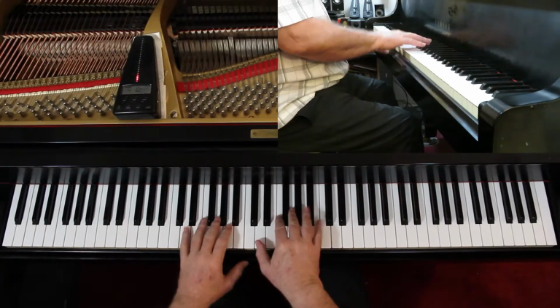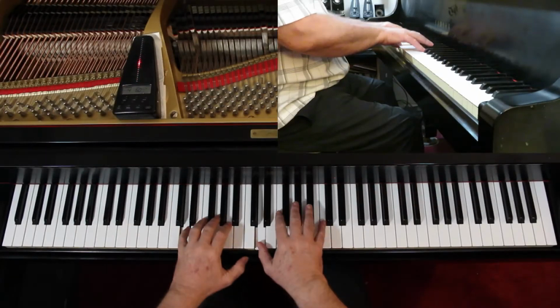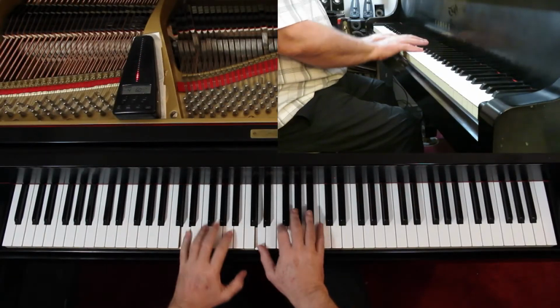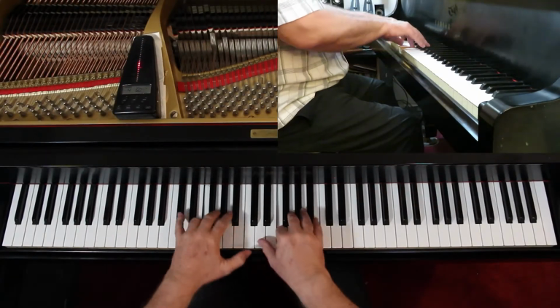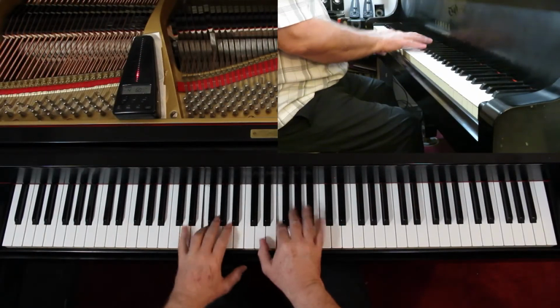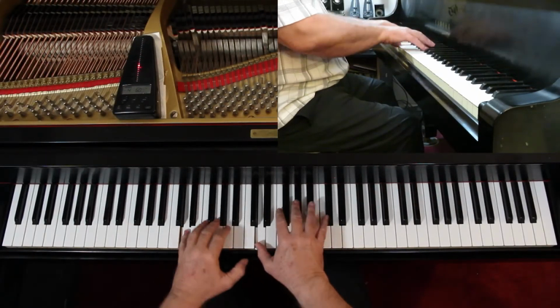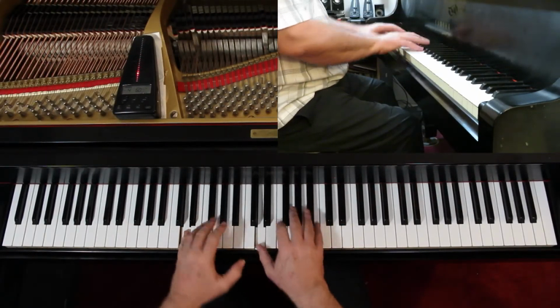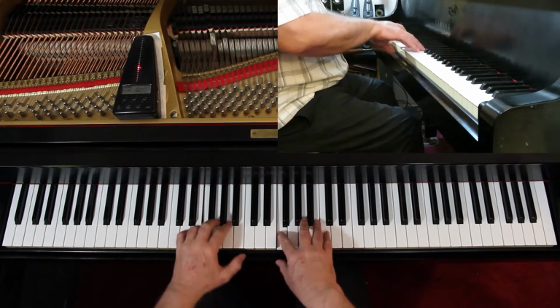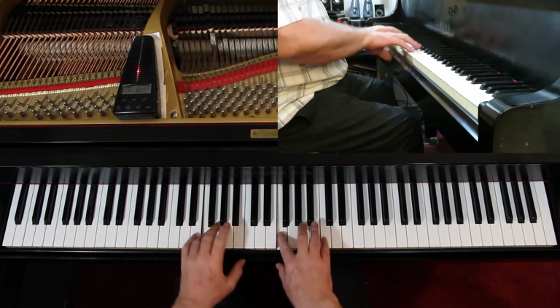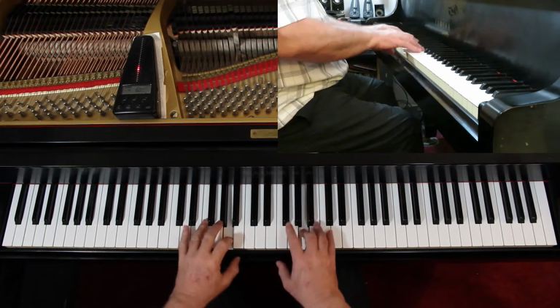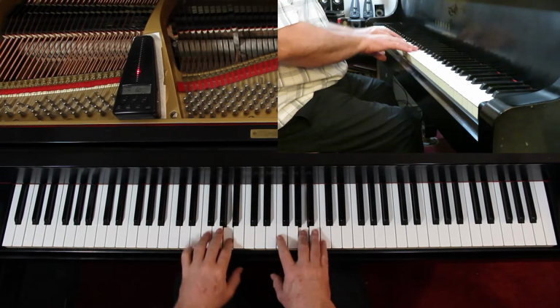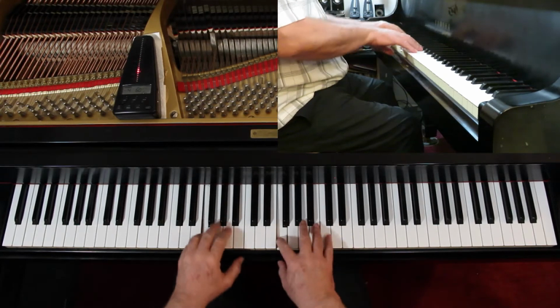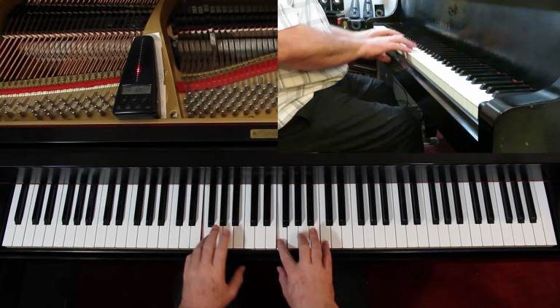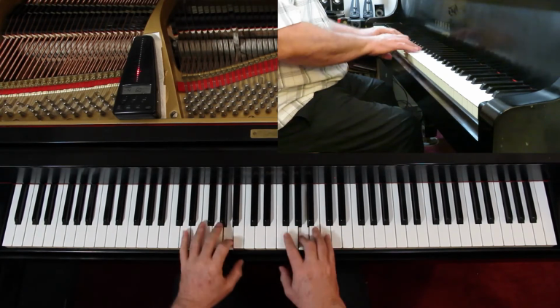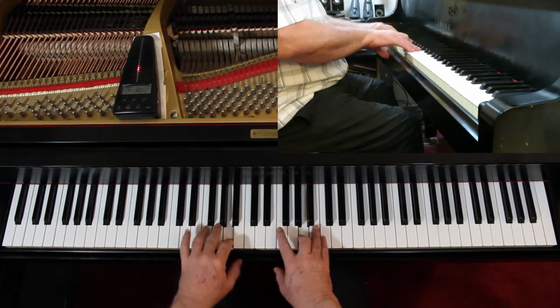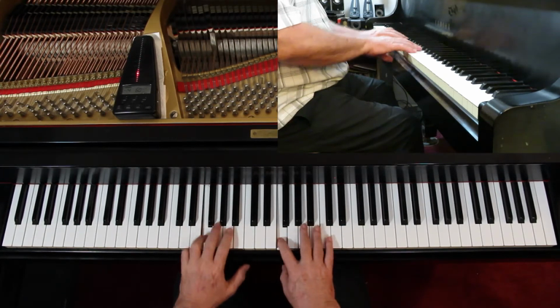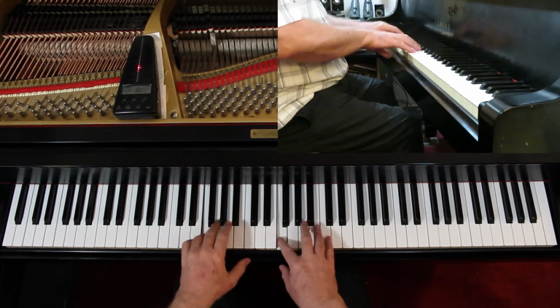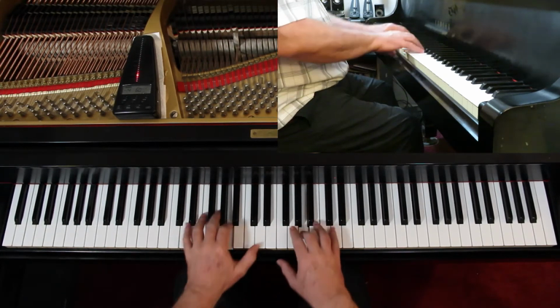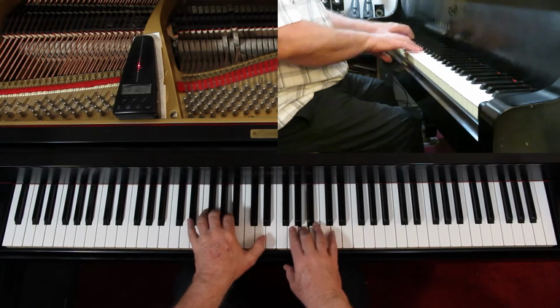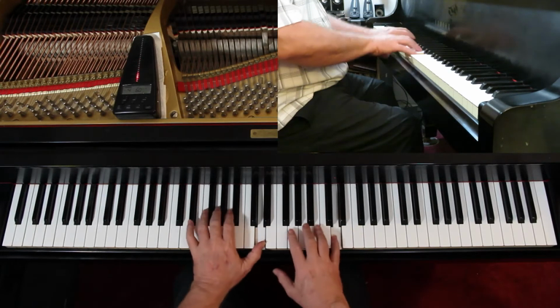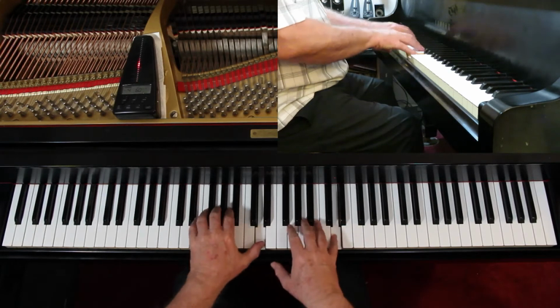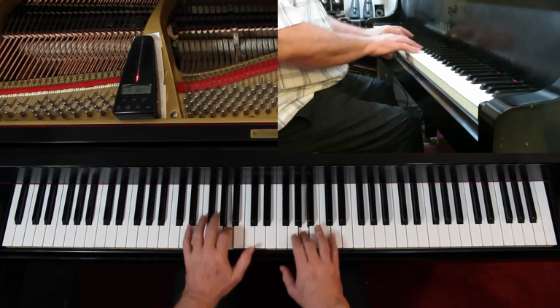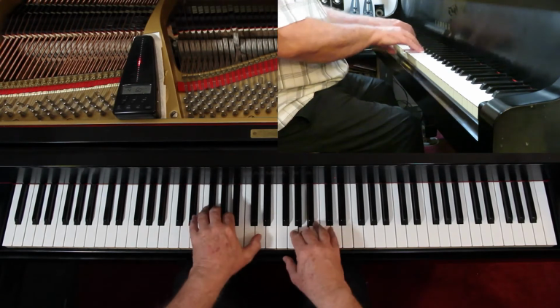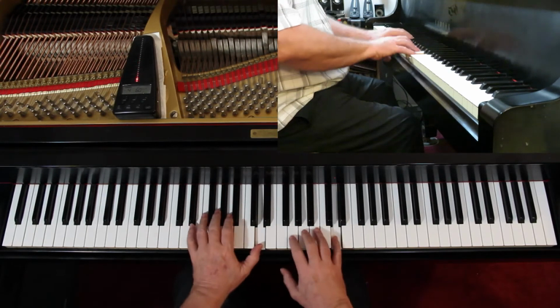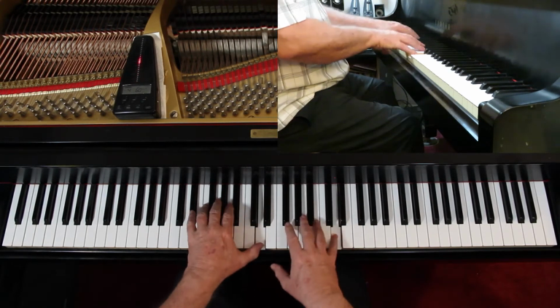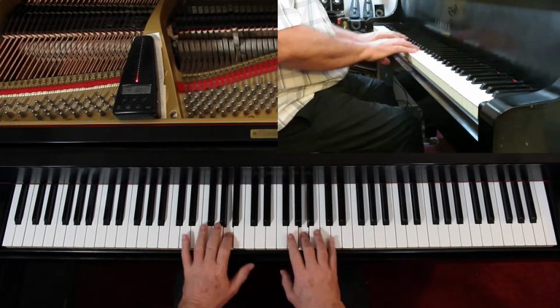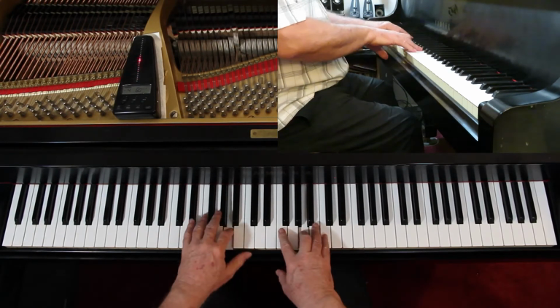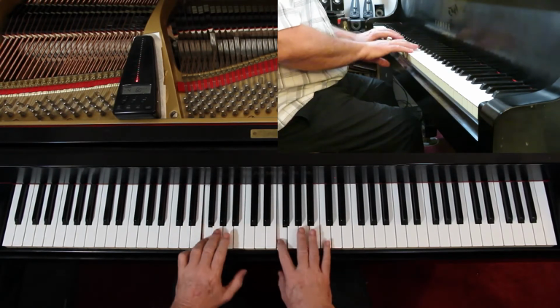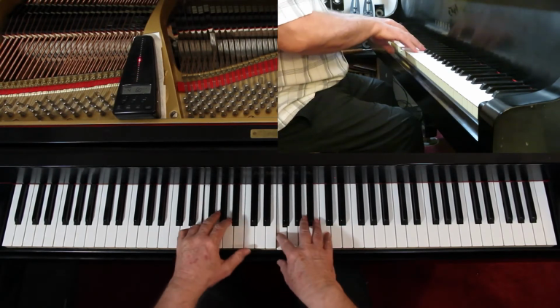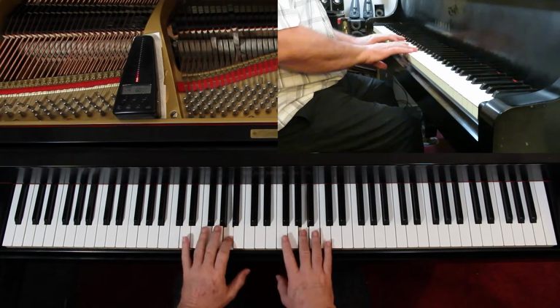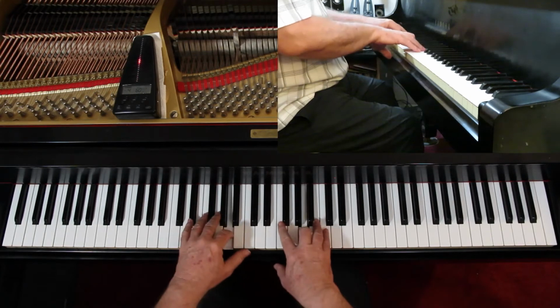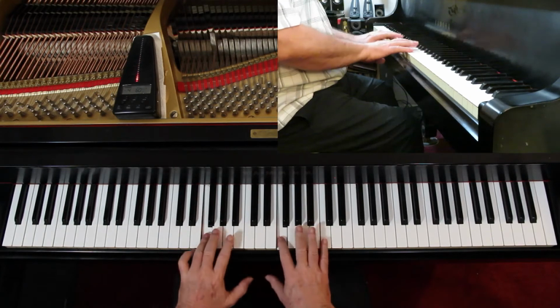Relax. Concentrate on relaxing as much as you can. Use the weight to push the notes down.